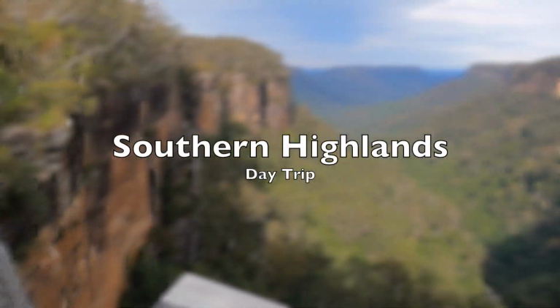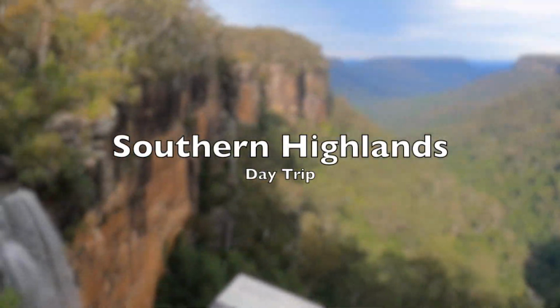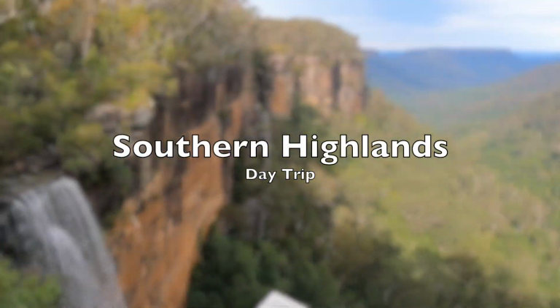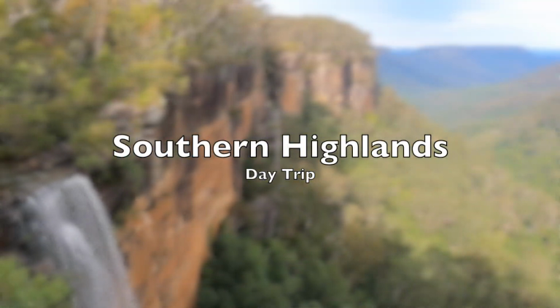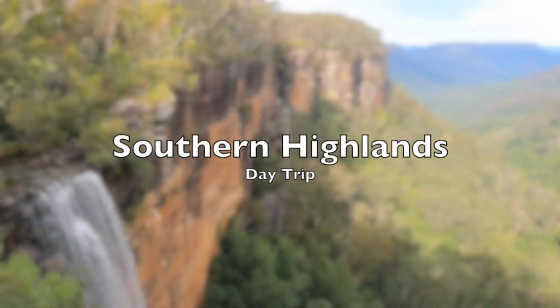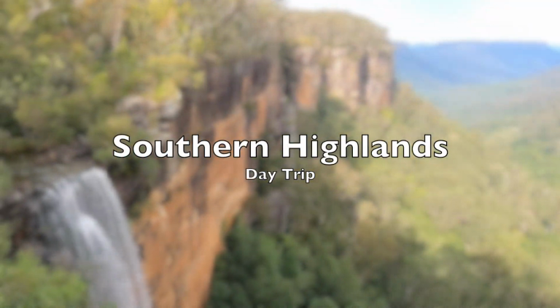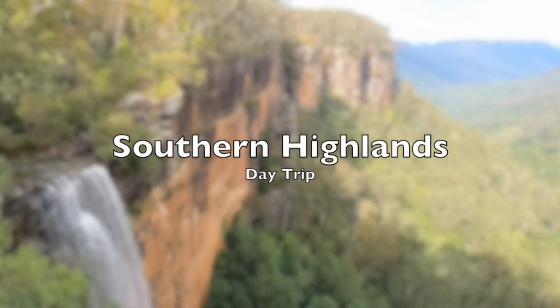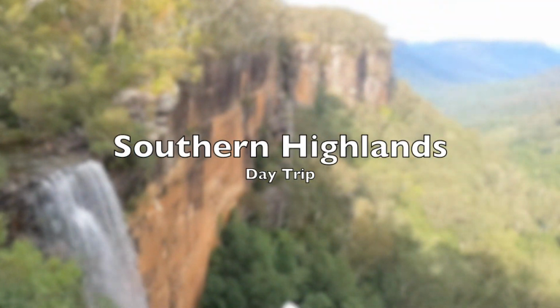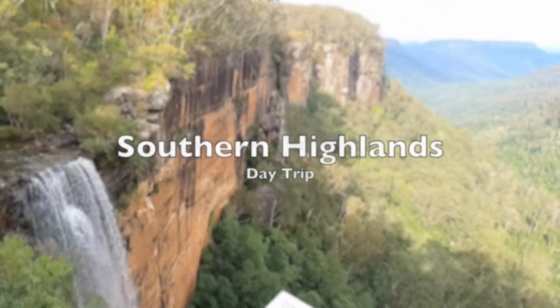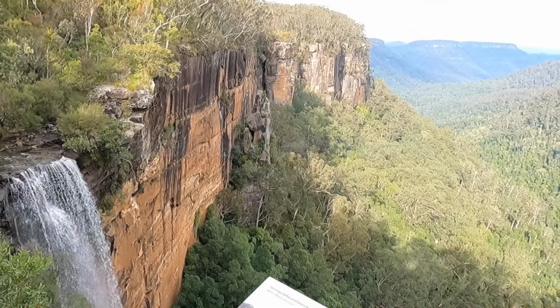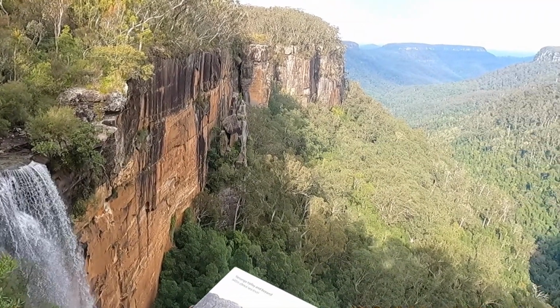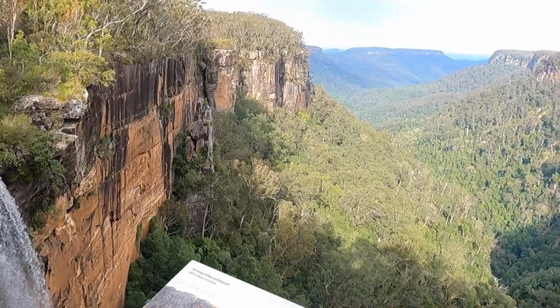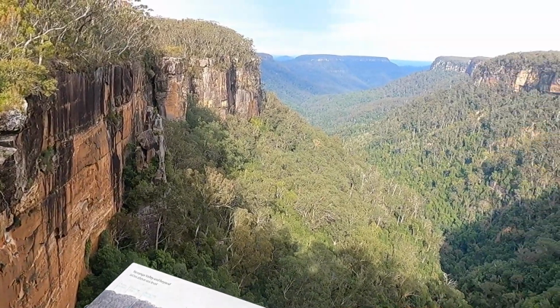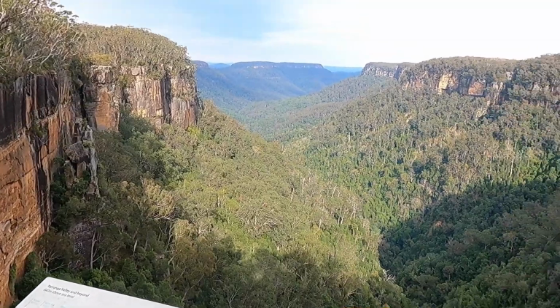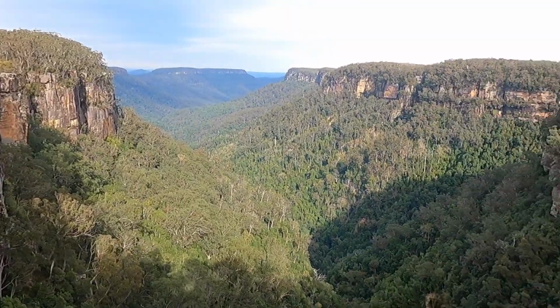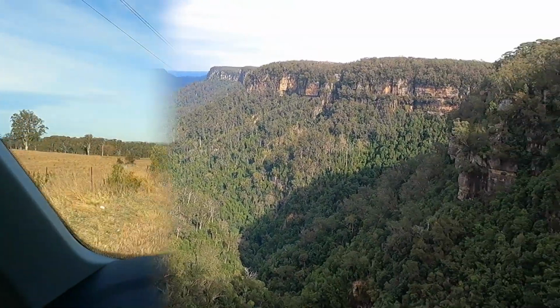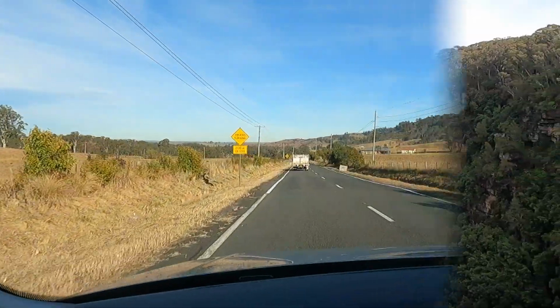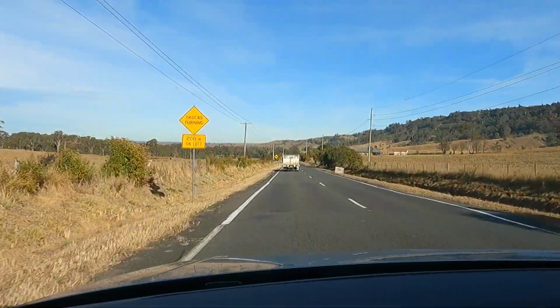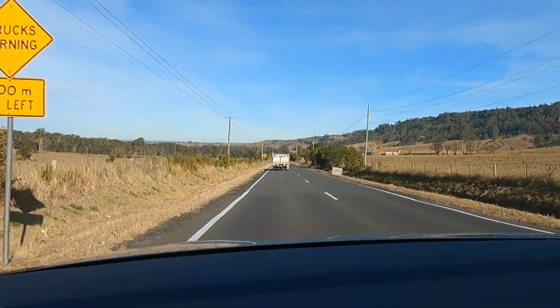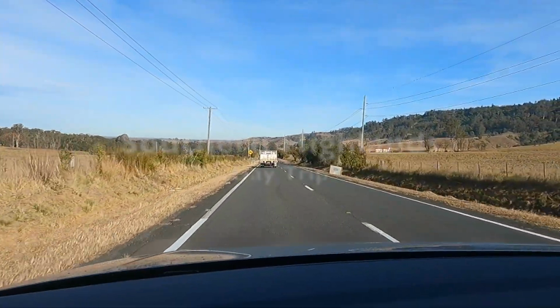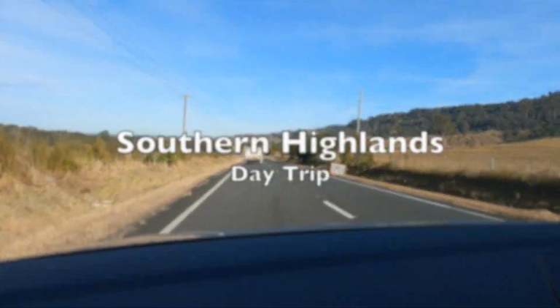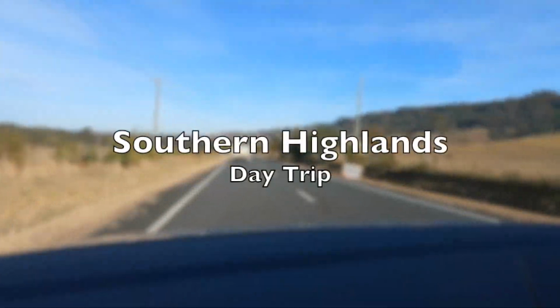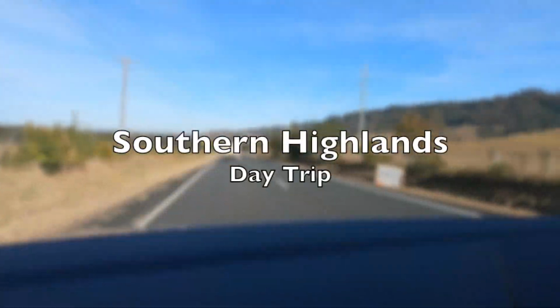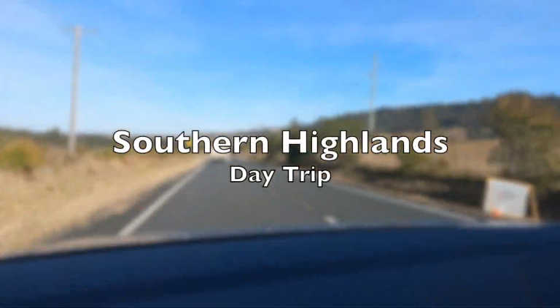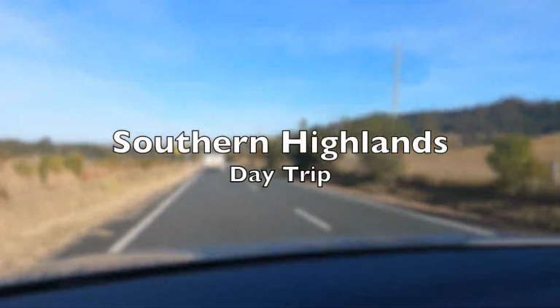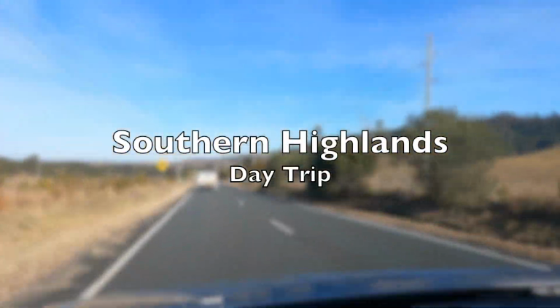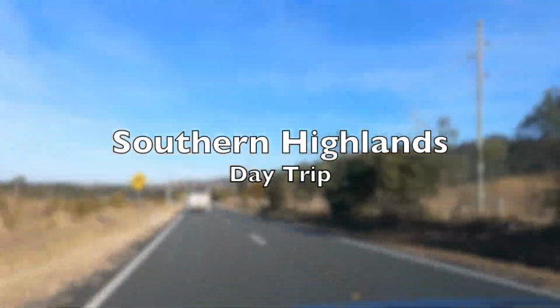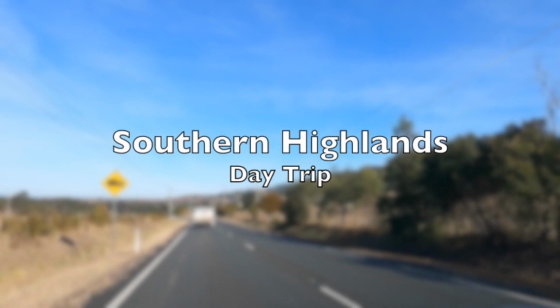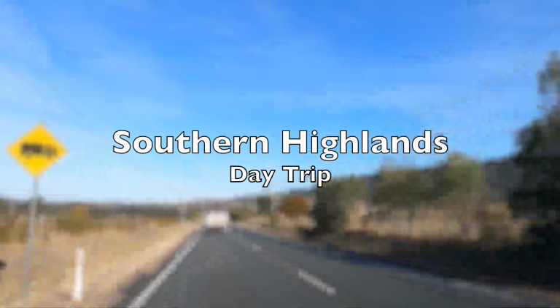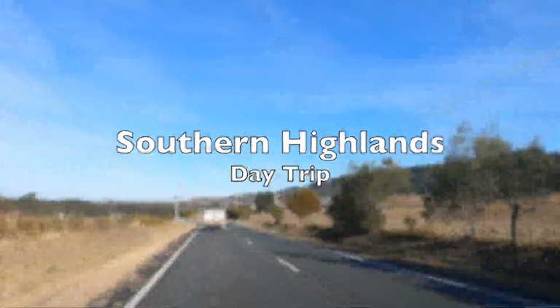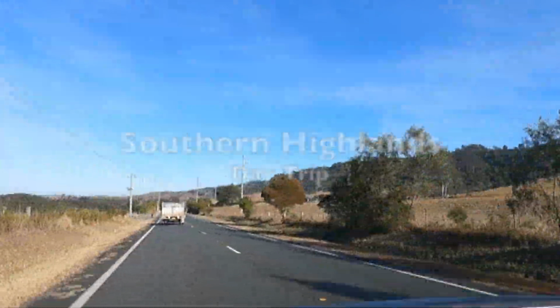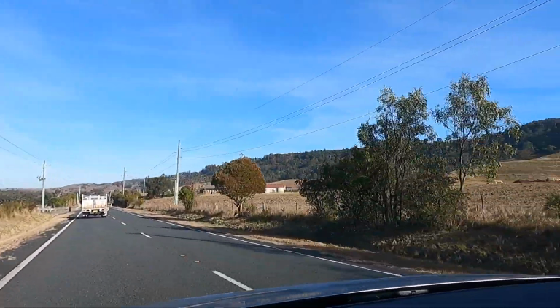We took a day trip to Southern Highlands and this is one of the best day trips you can take from Sydney if you're looking for a day out. There are lots of beautiful places to visit.